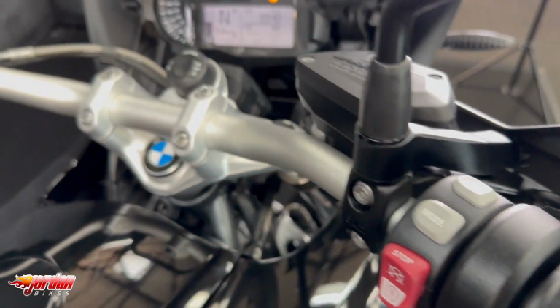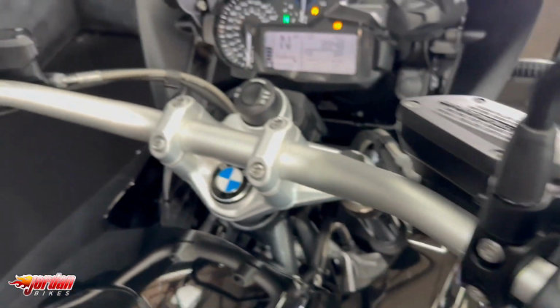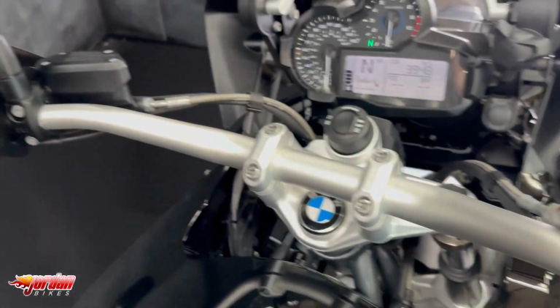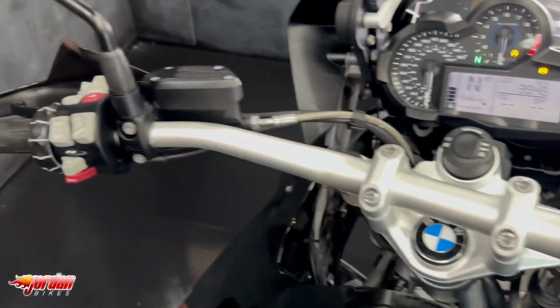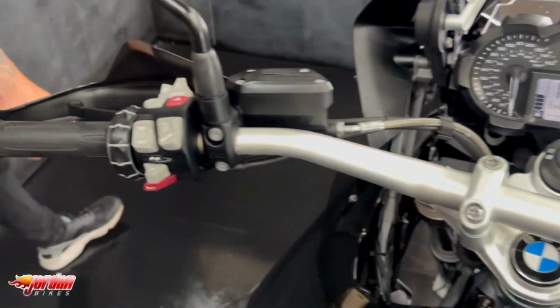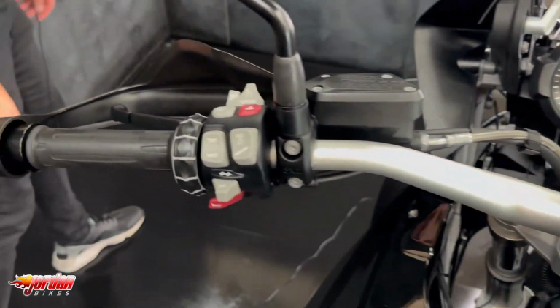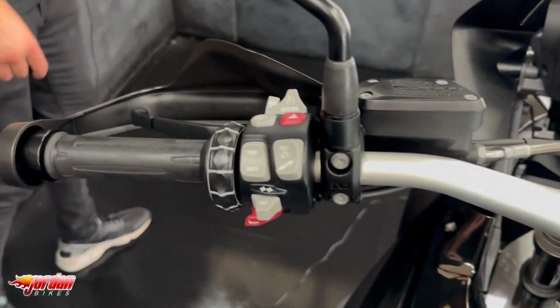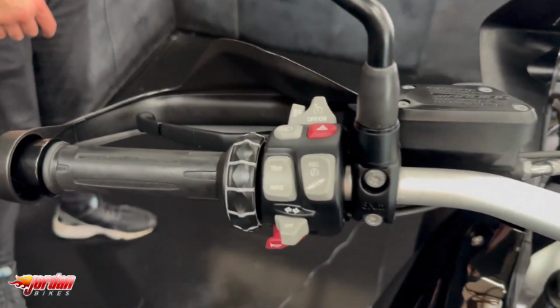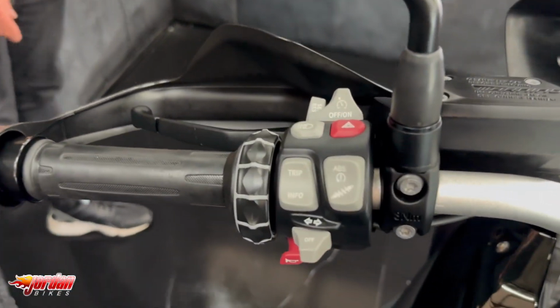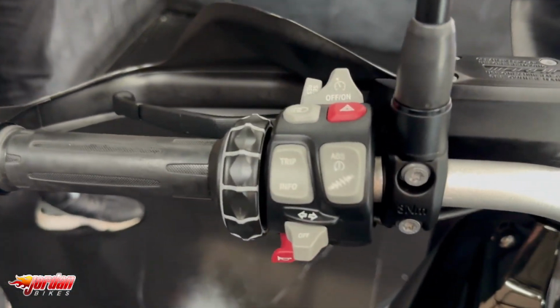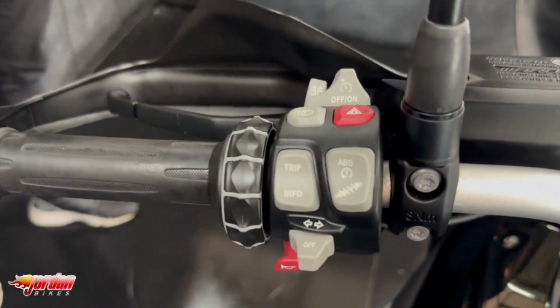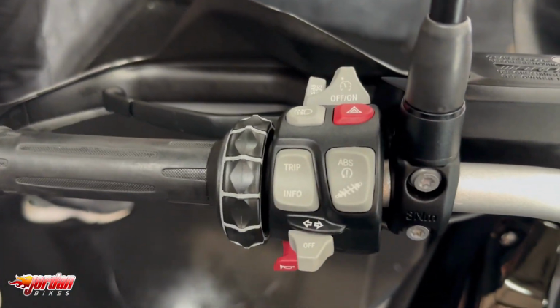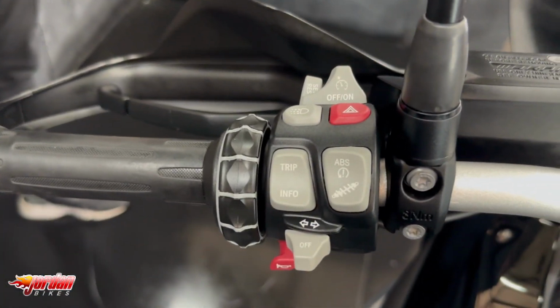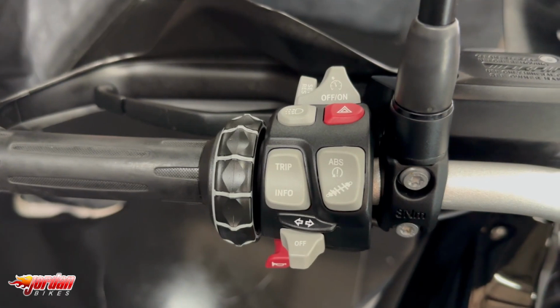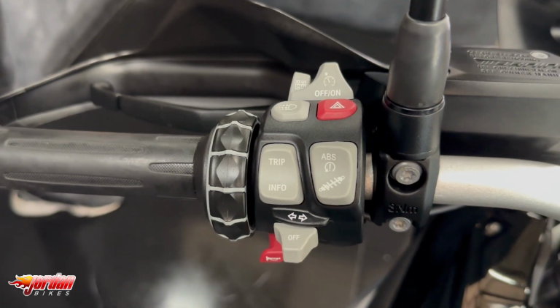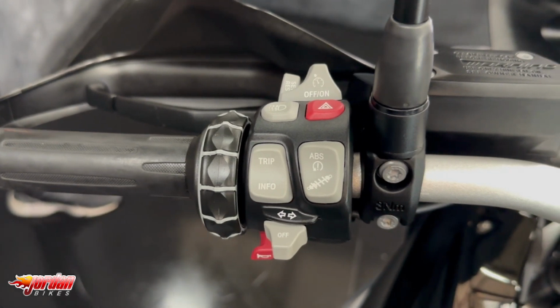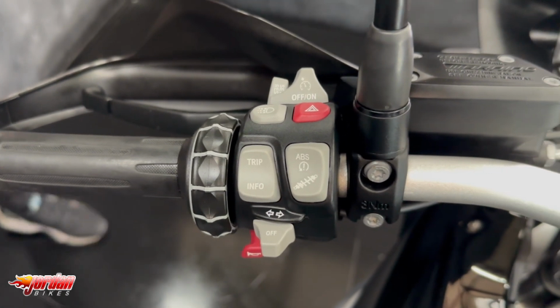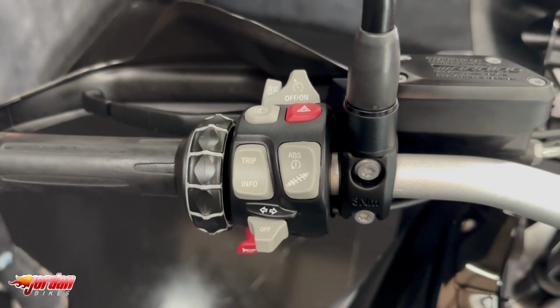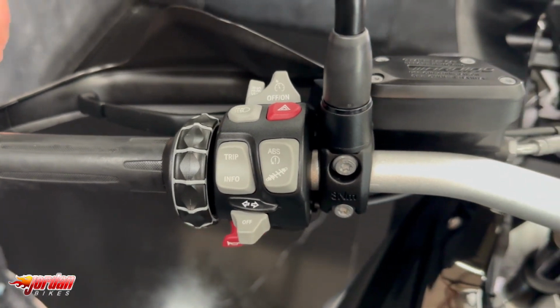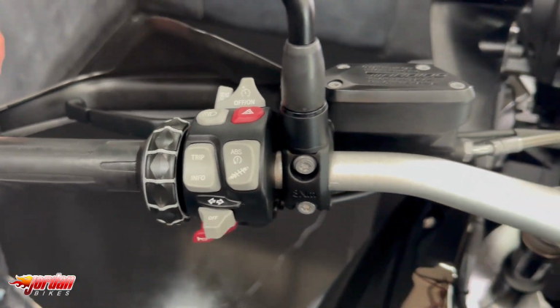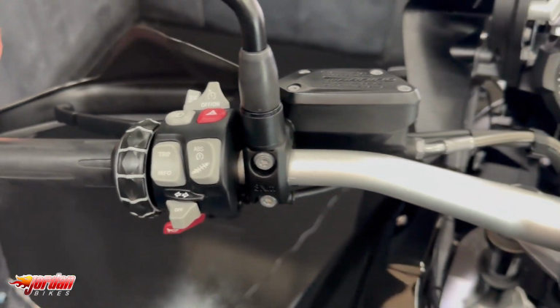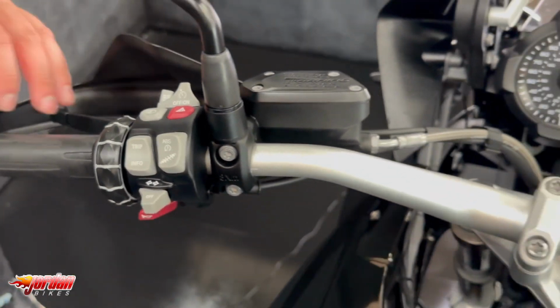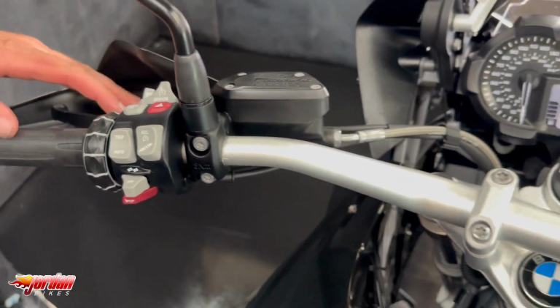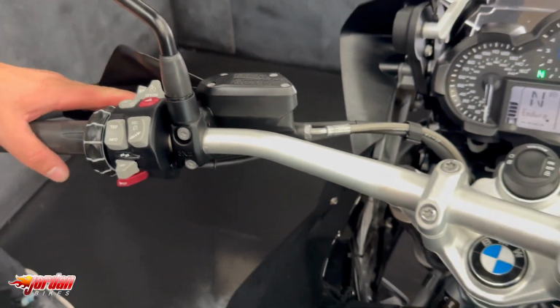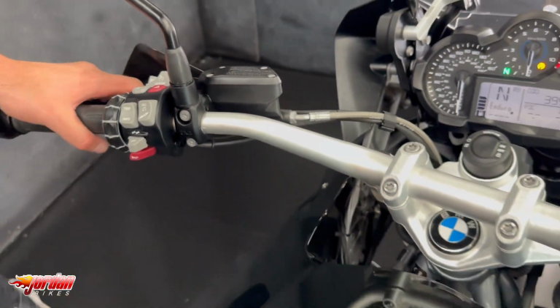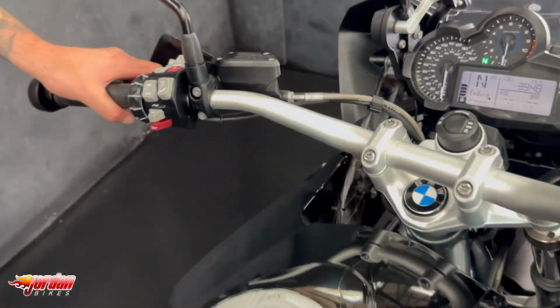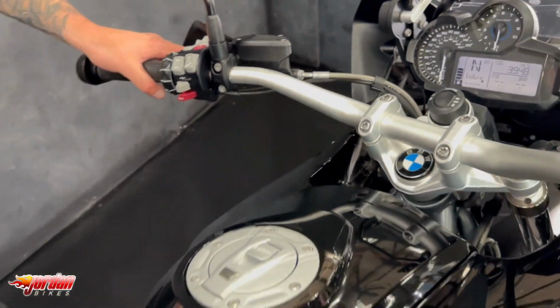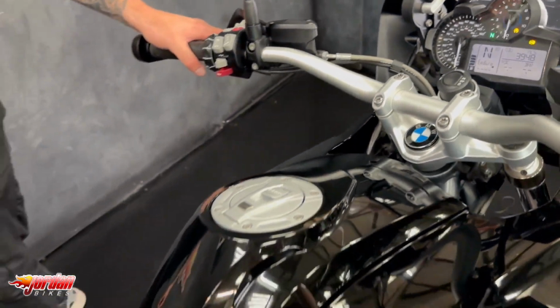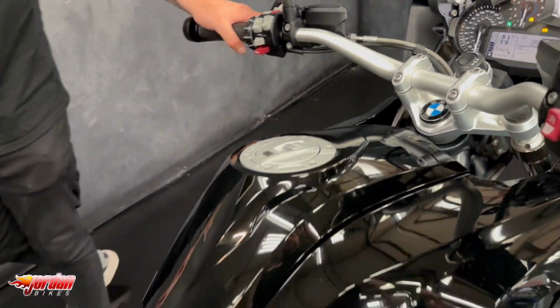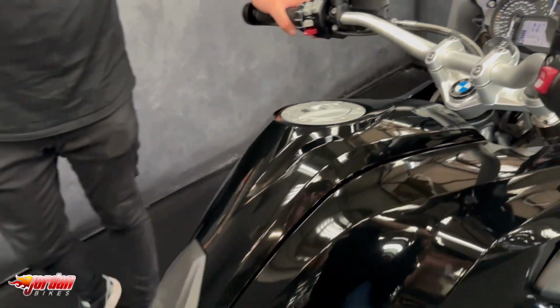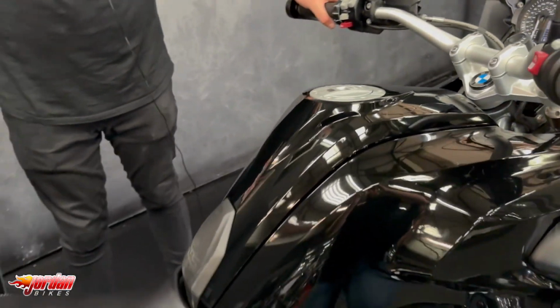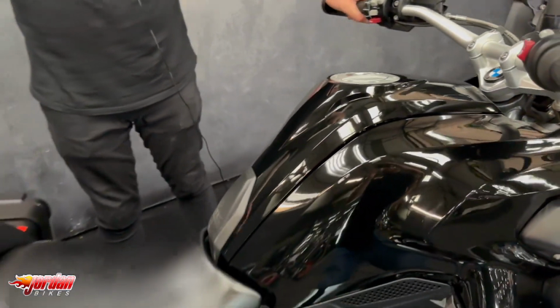You've got the LED lights and LED indicators, and the GS has proven to be one of the most popular bikes you can buy — really, really cool.